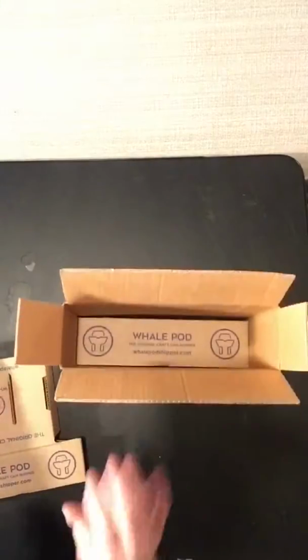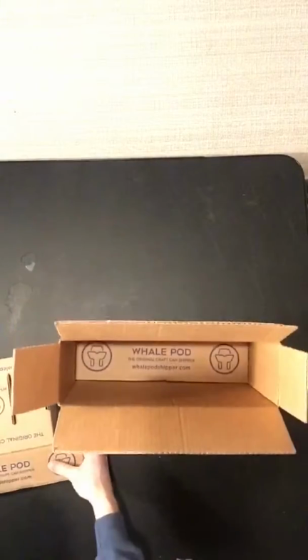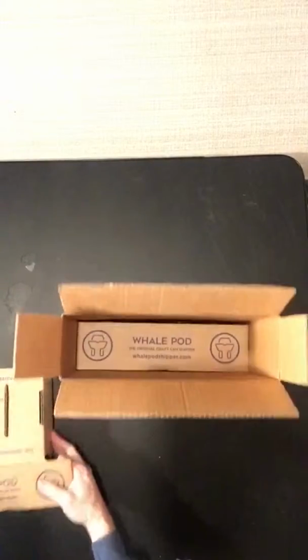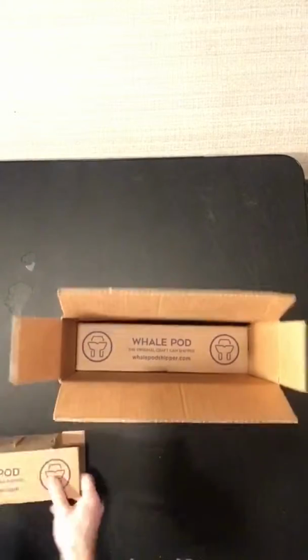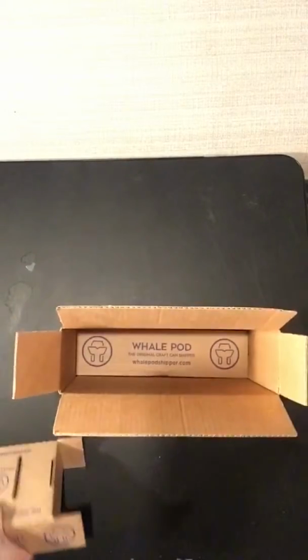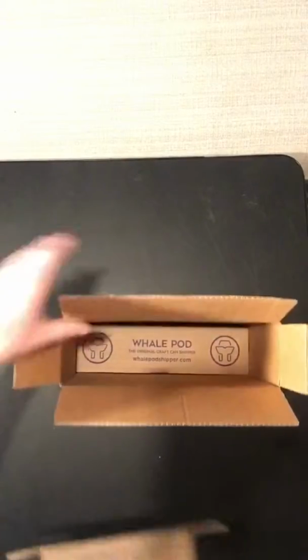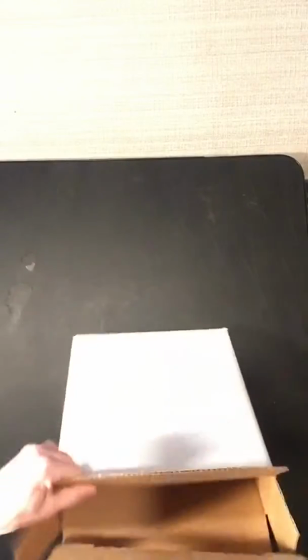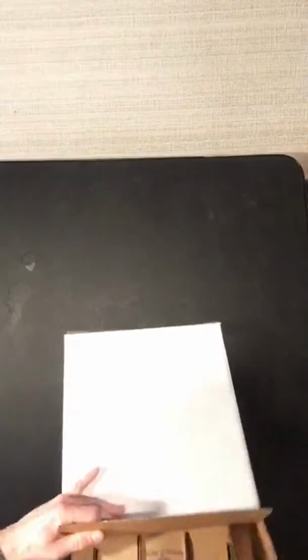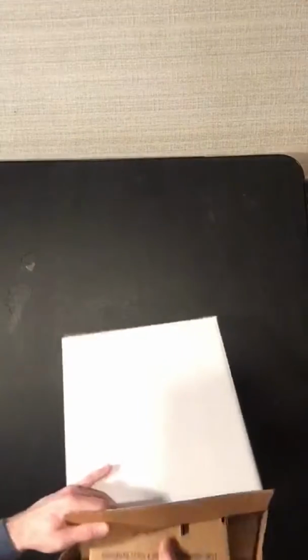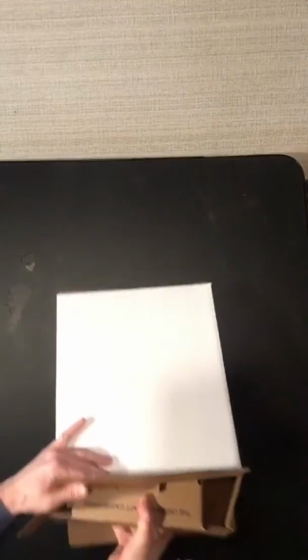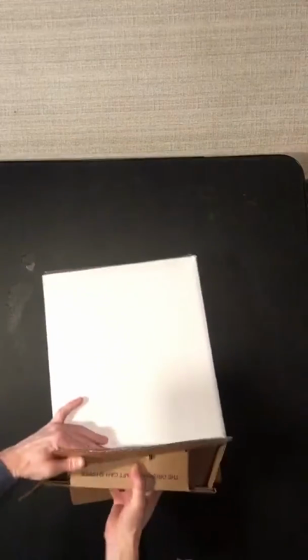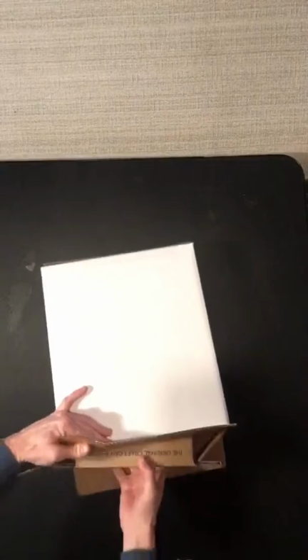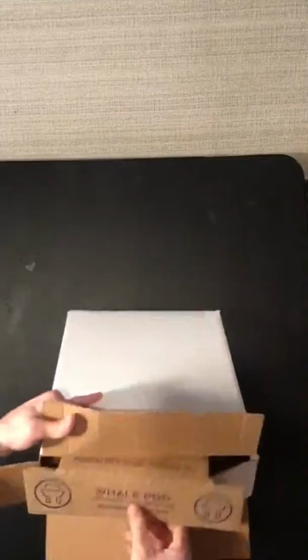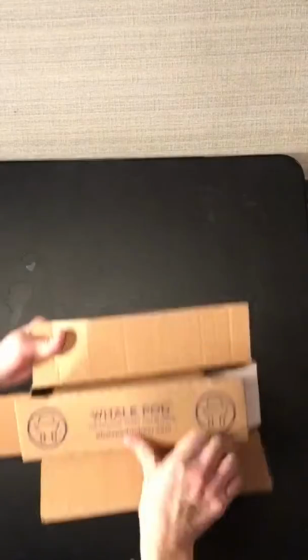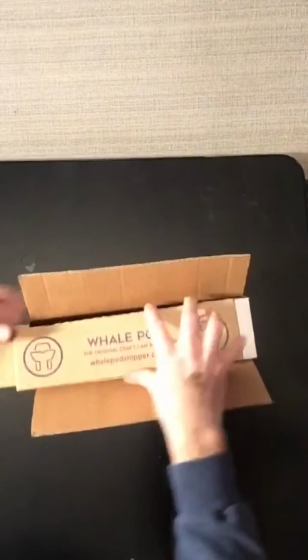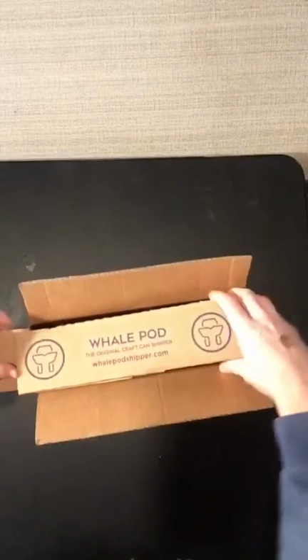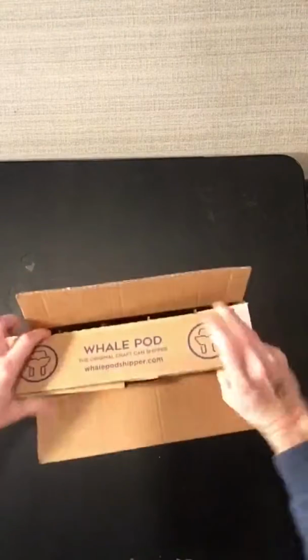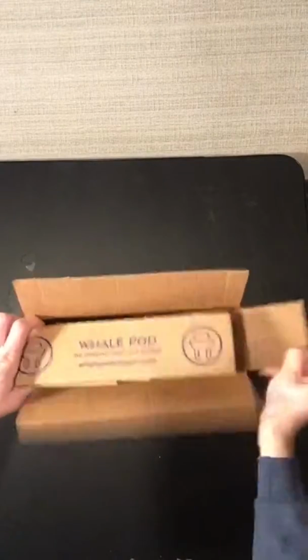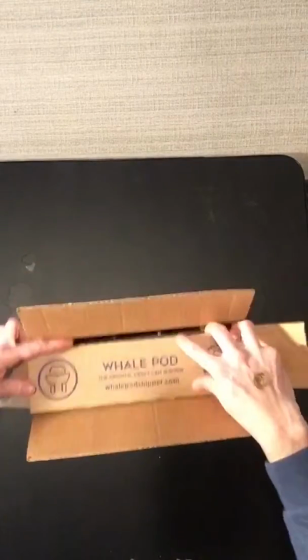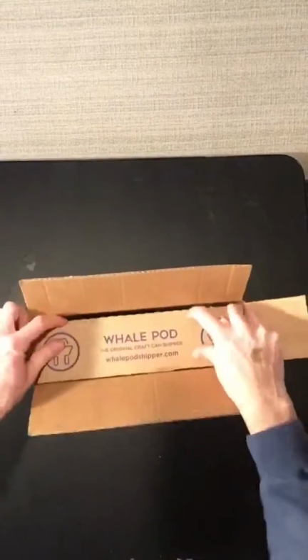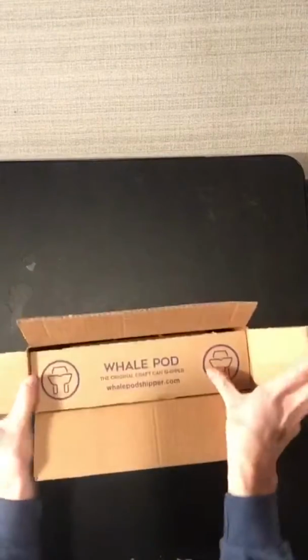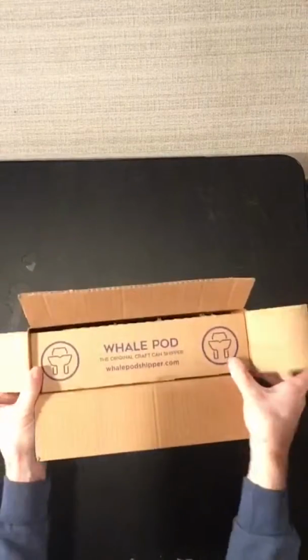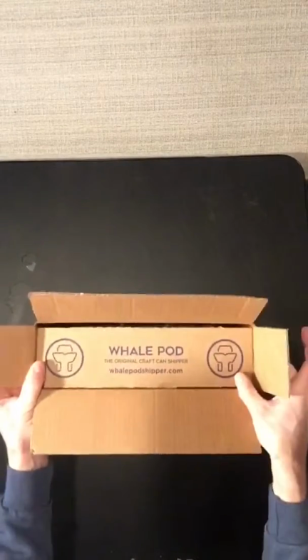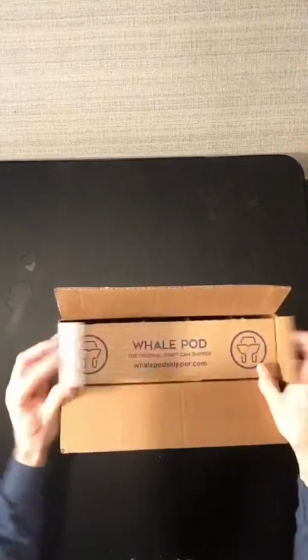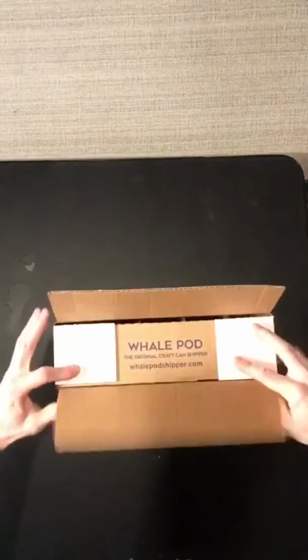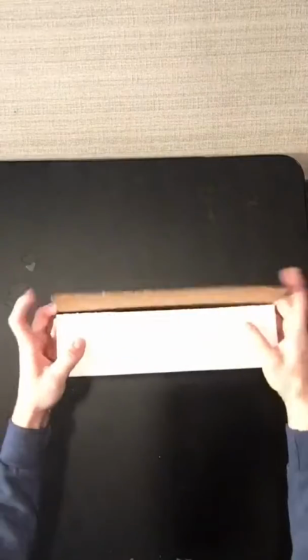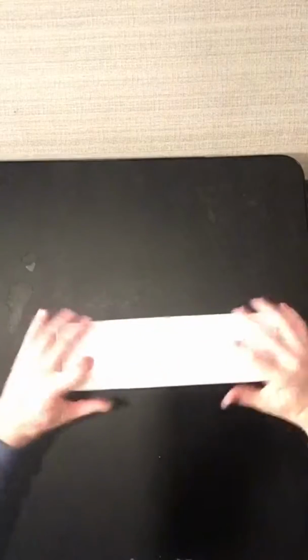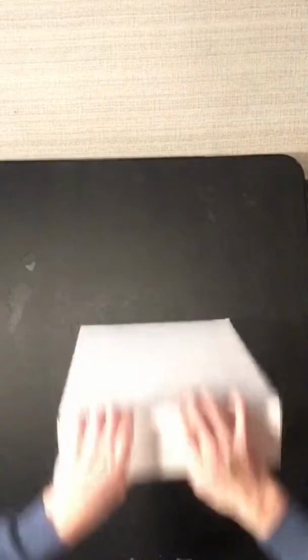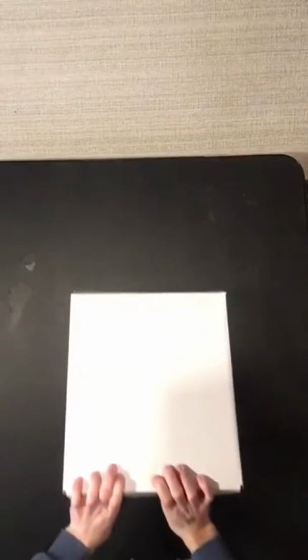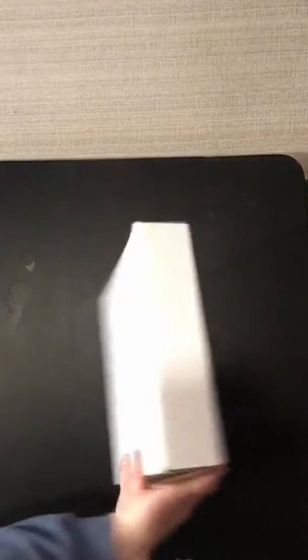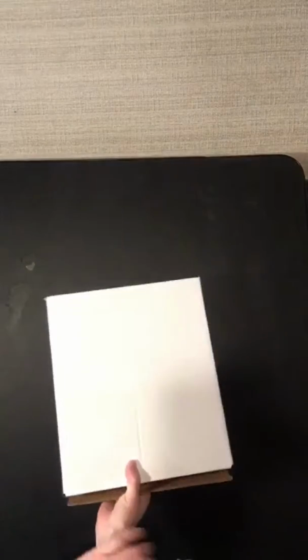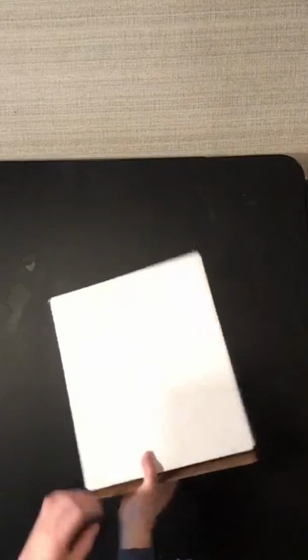There's no need for any packing on these — they fit perfectly into these boxes. Add the second one, fold it over, and you're ready to ship.